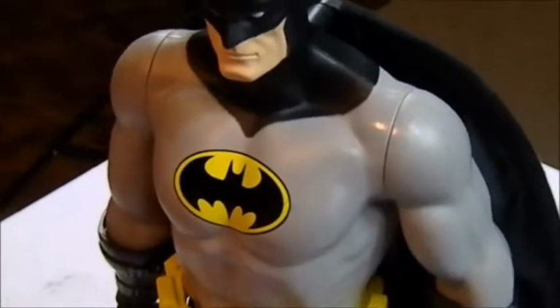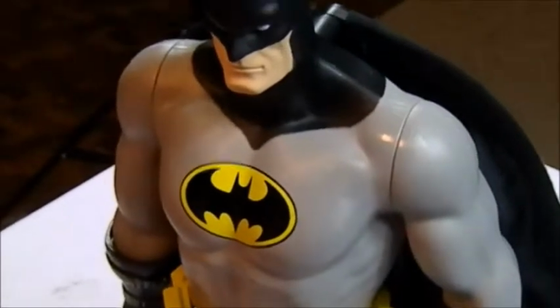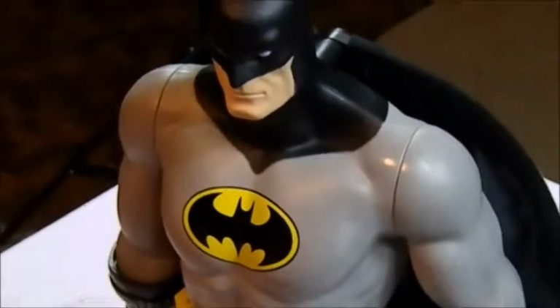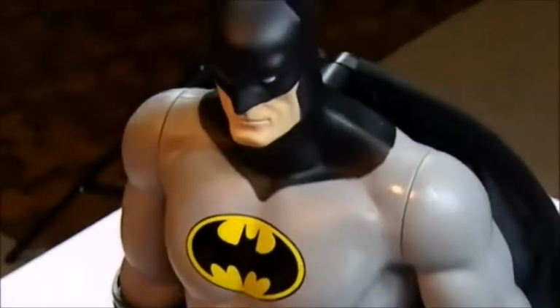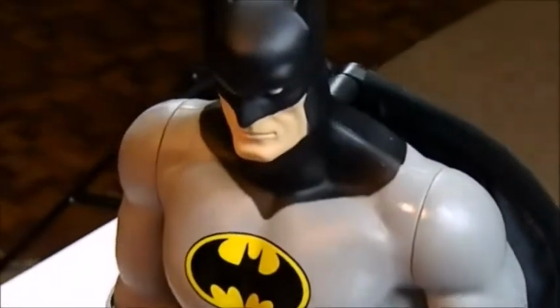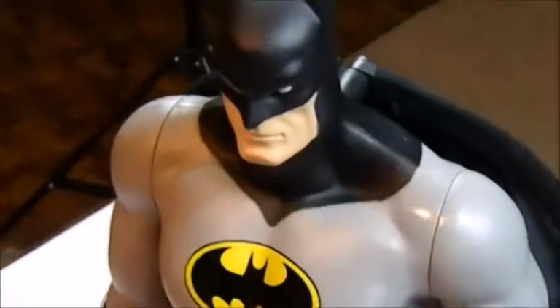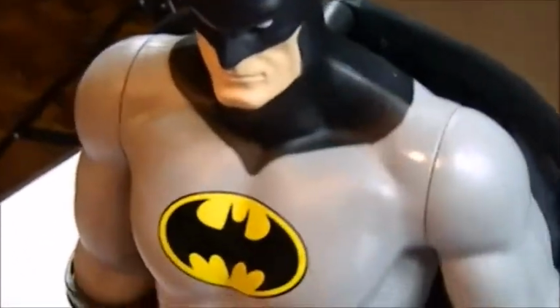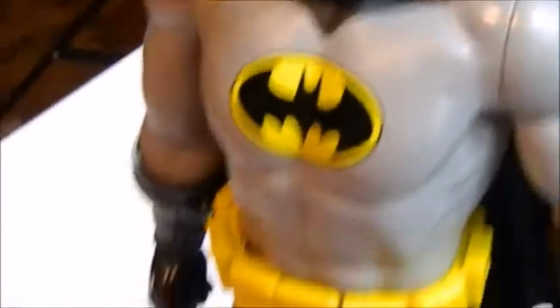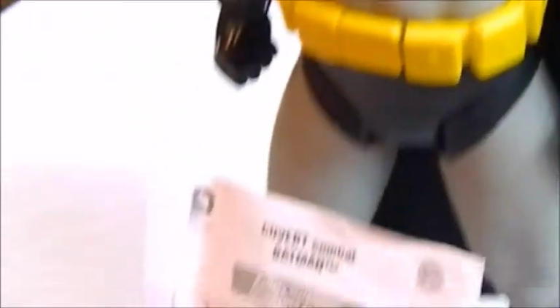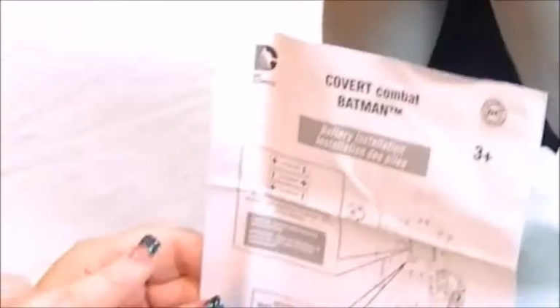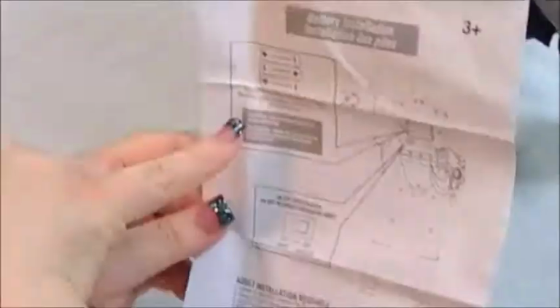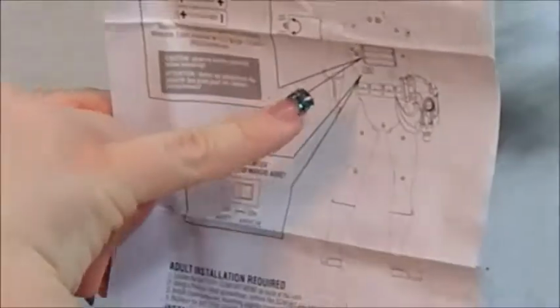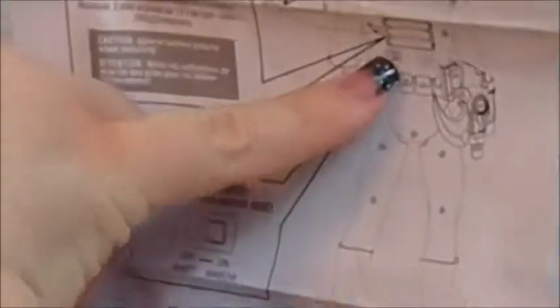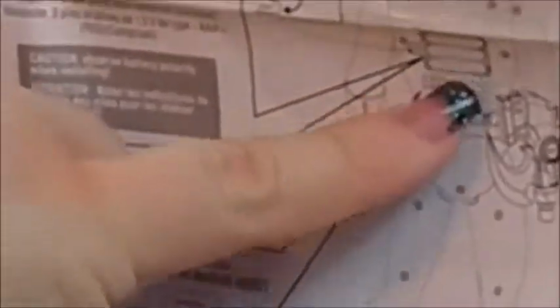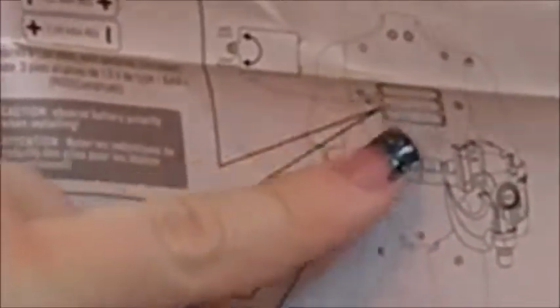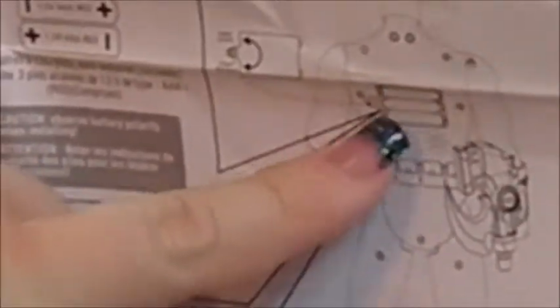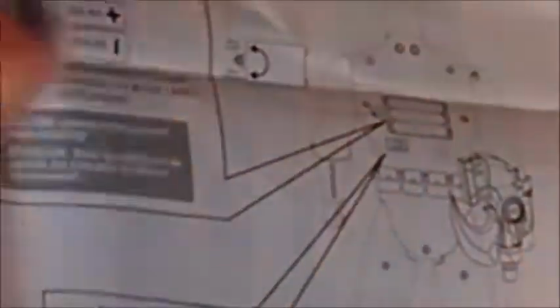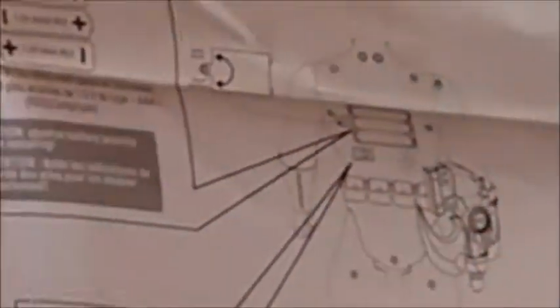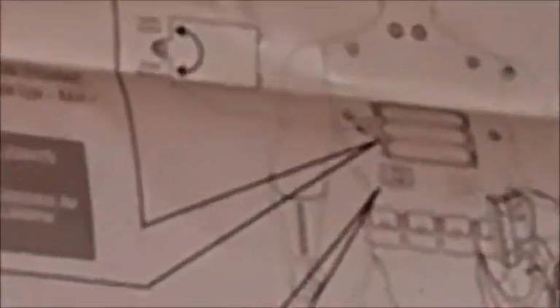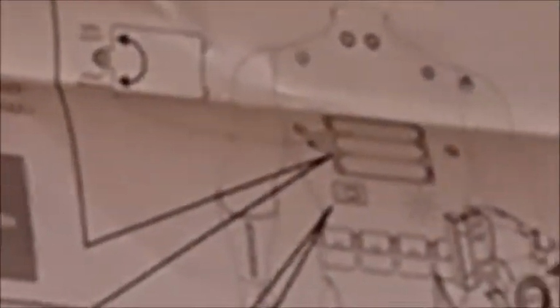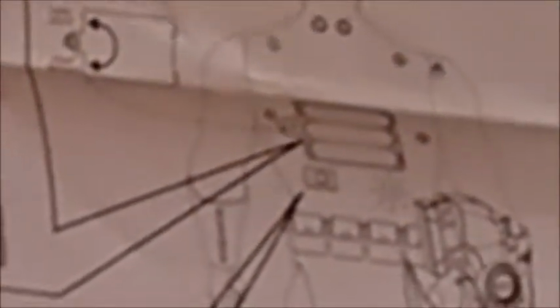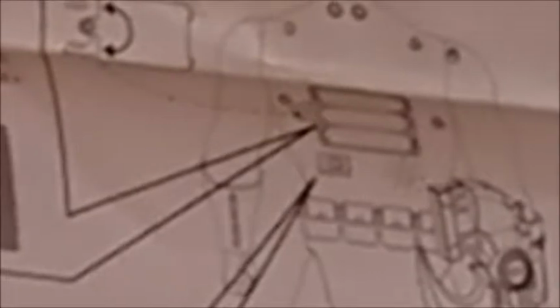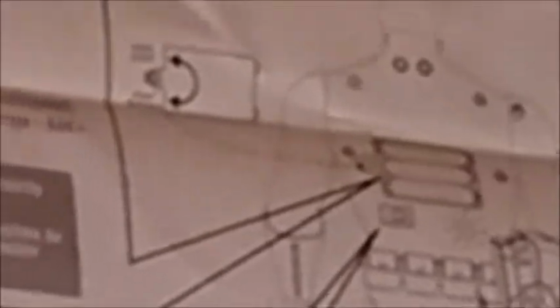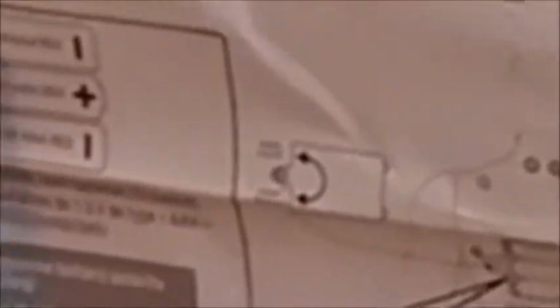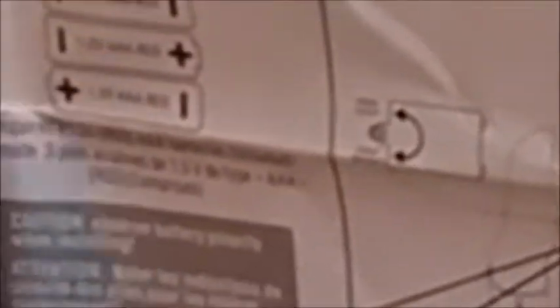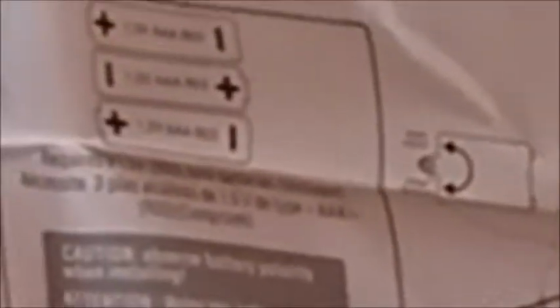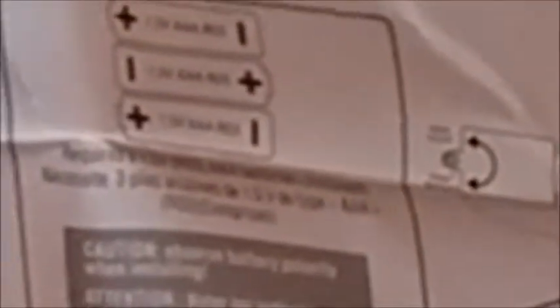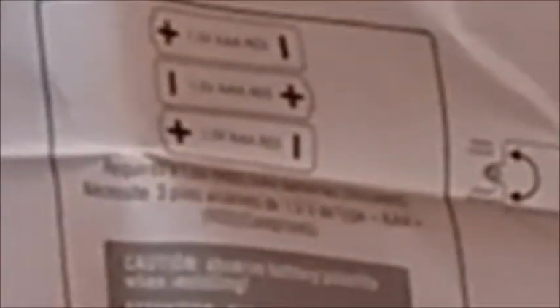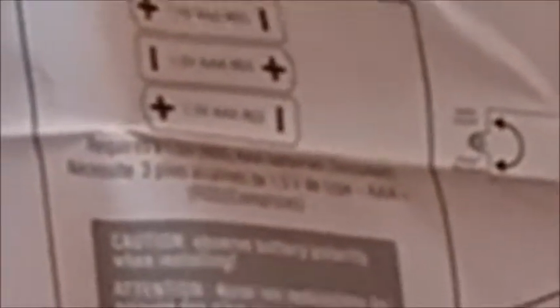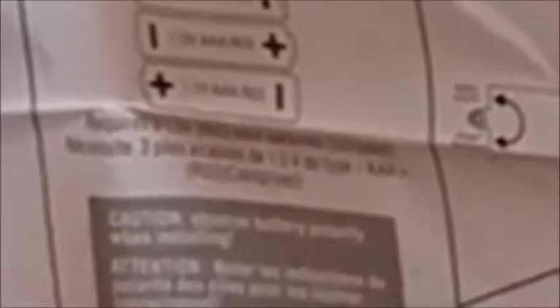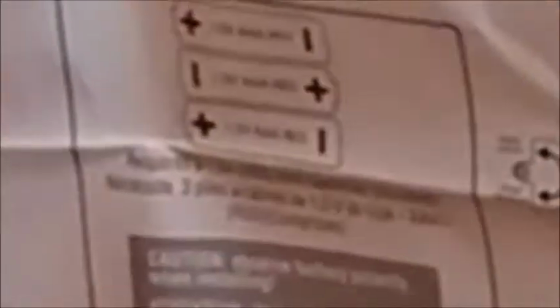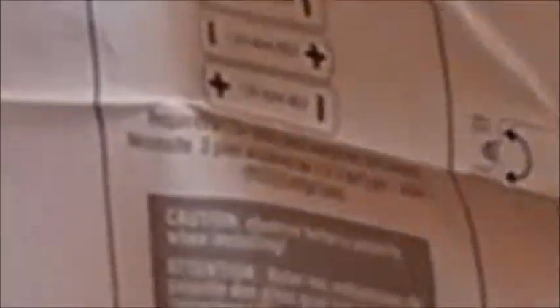Alright guys, we're back. Found the directions in the back. It looks like his batteries go in his back here, so we'll look at that once I get him turned around. He takes three double A's or triple A's and there's an on/off switch.